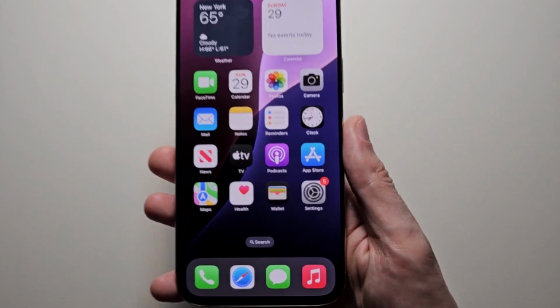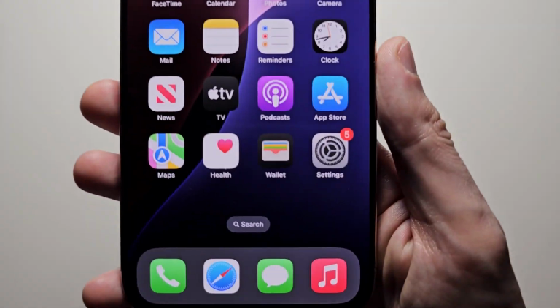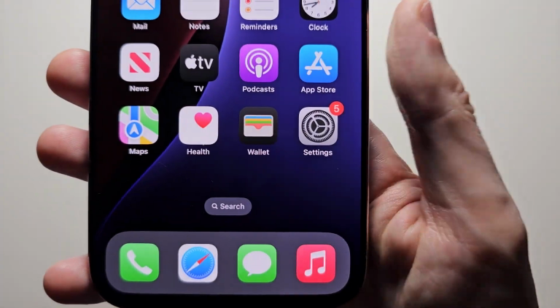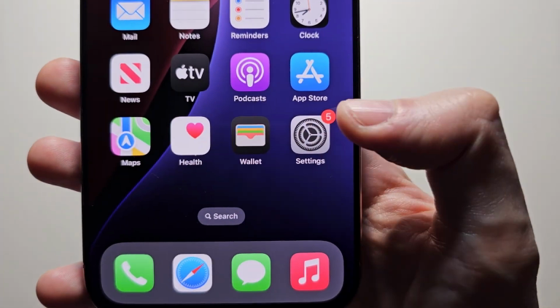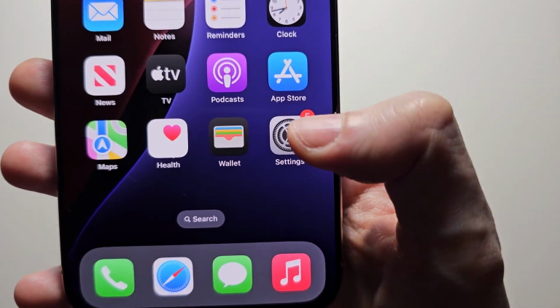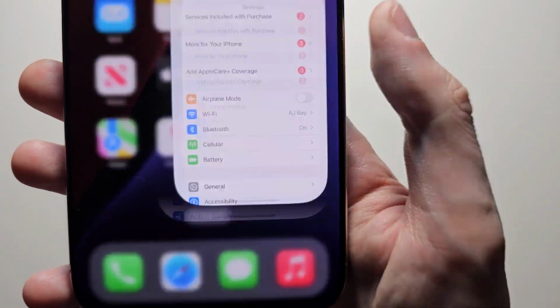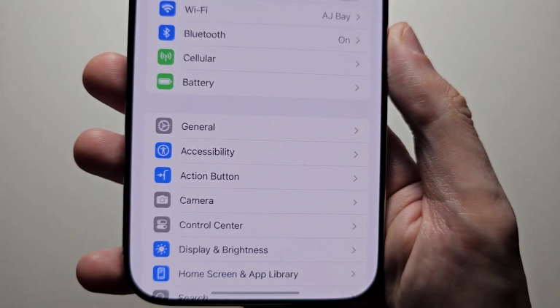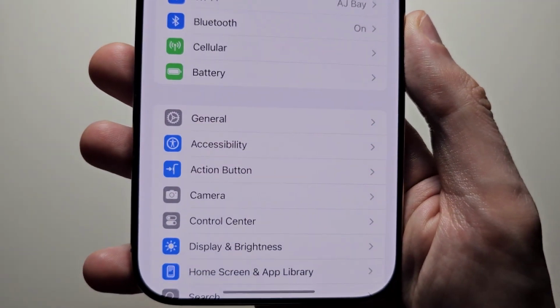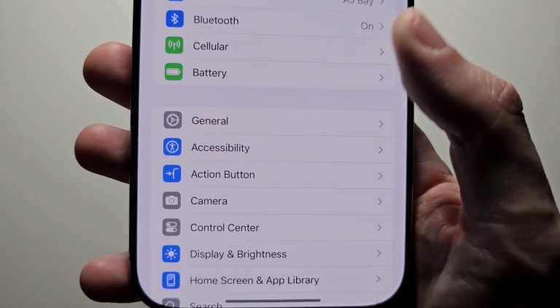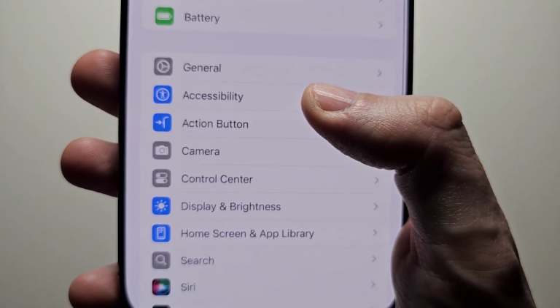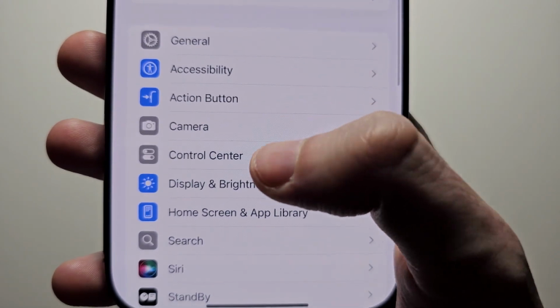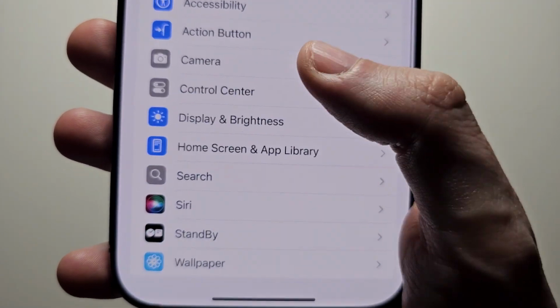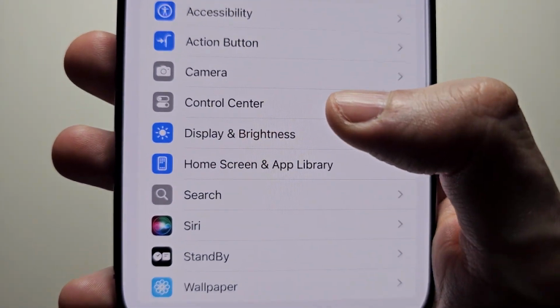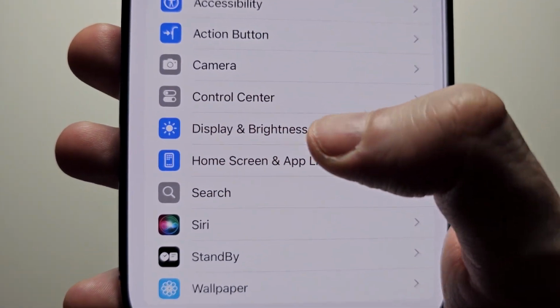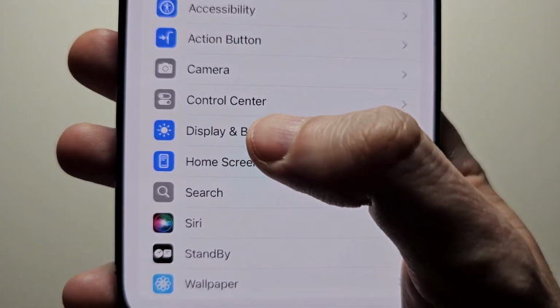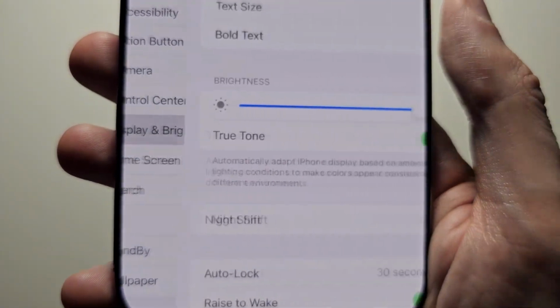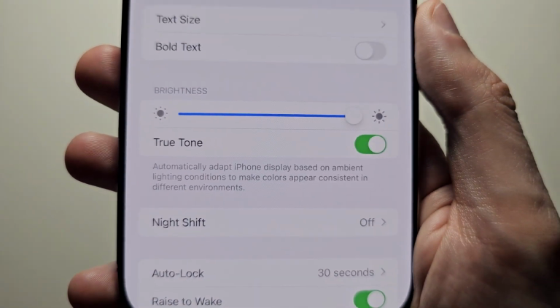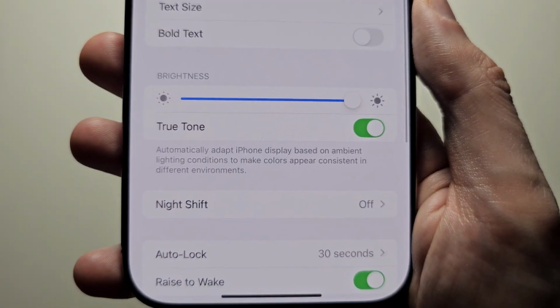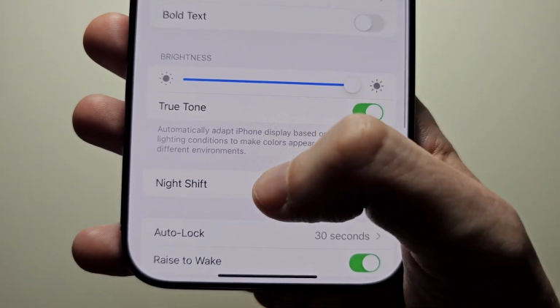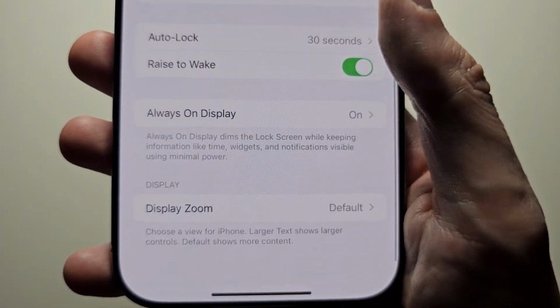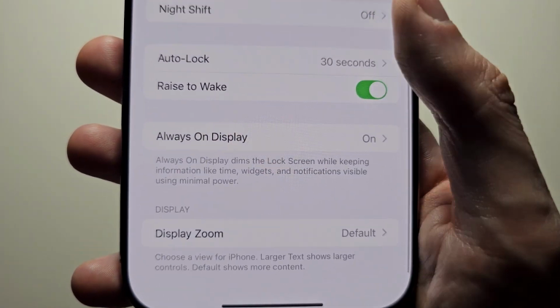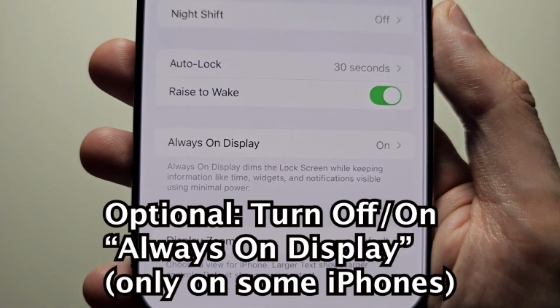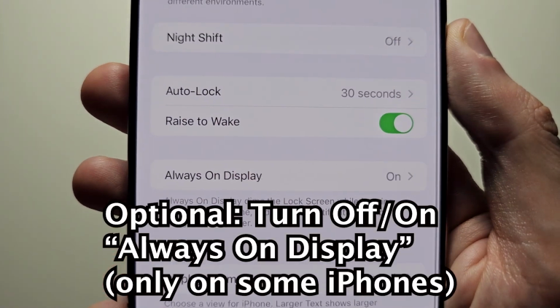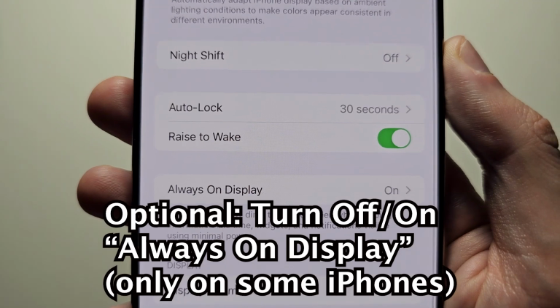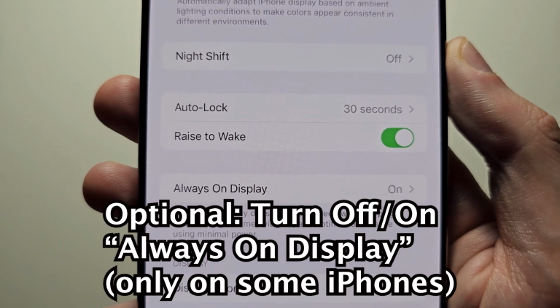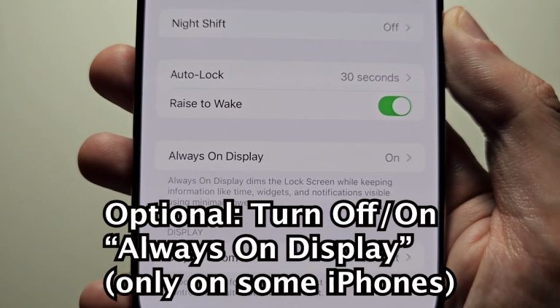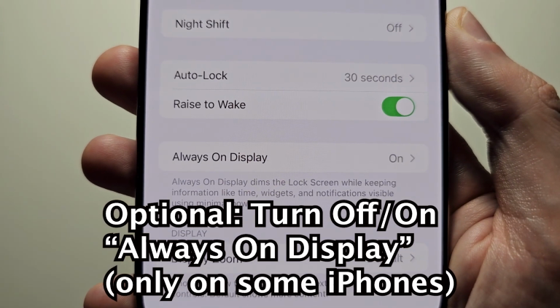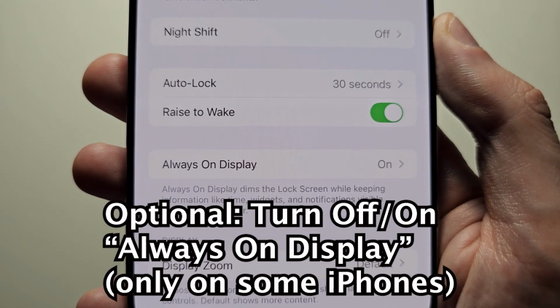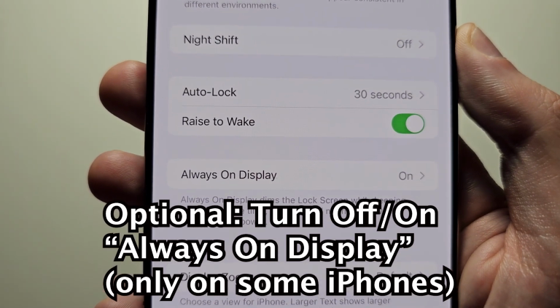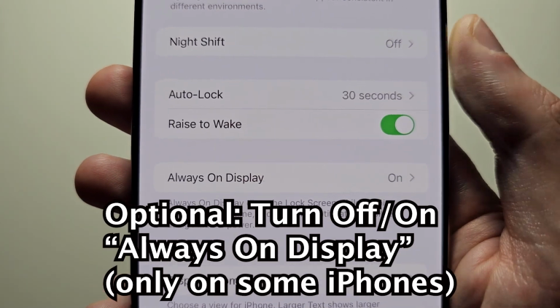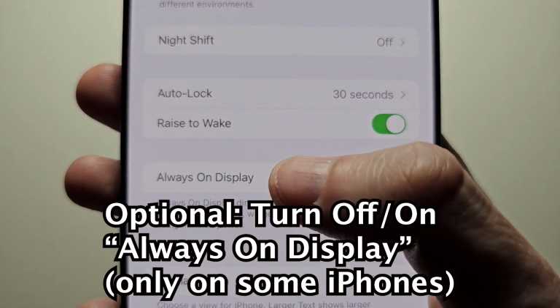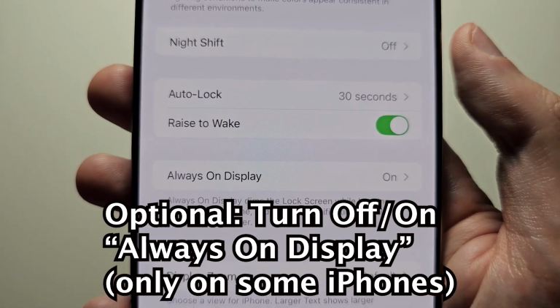It's pretty simple, so first go into your settings, then go to Display and Brightness. Now just as a side note, for some iPhones they have the option here for Always On Display.